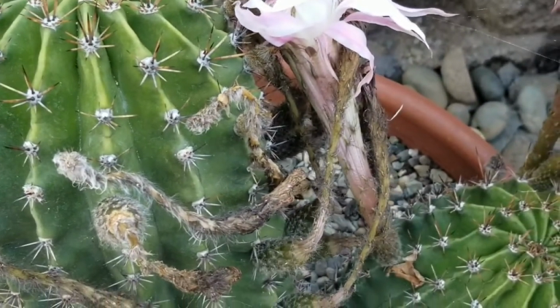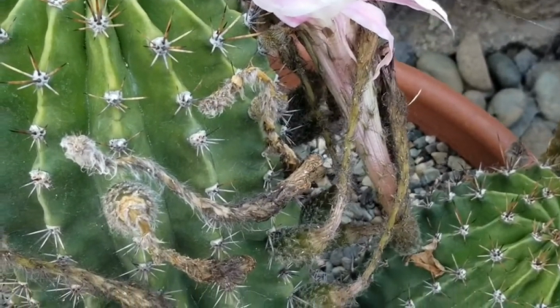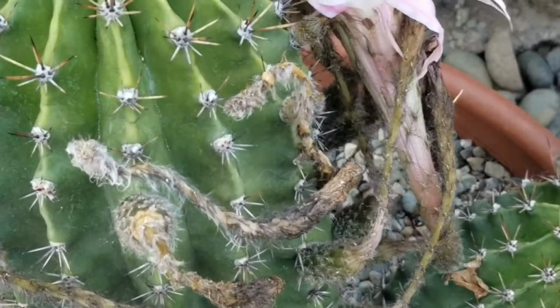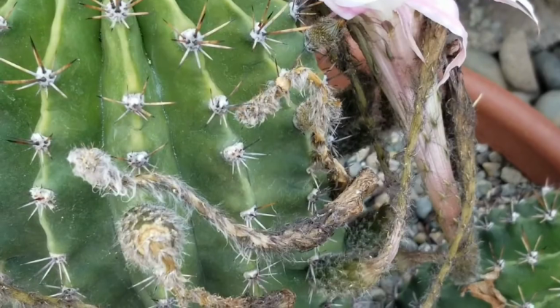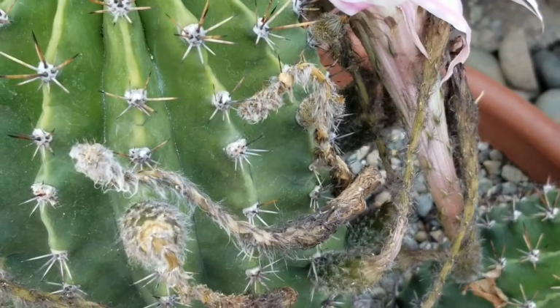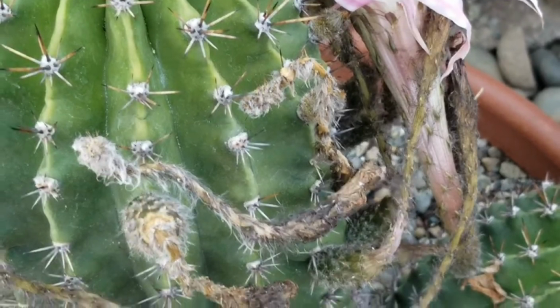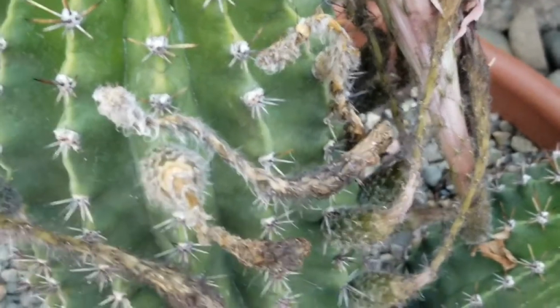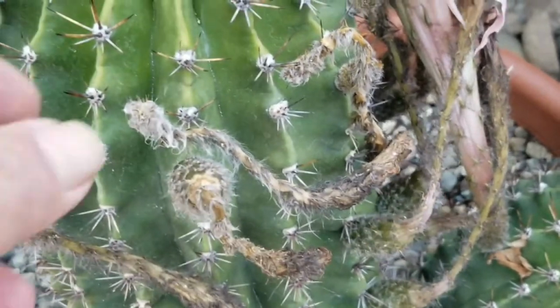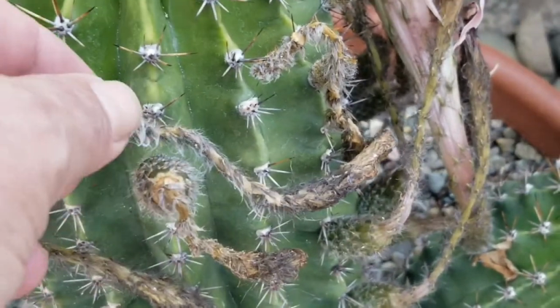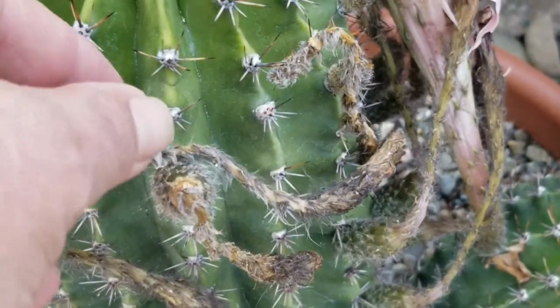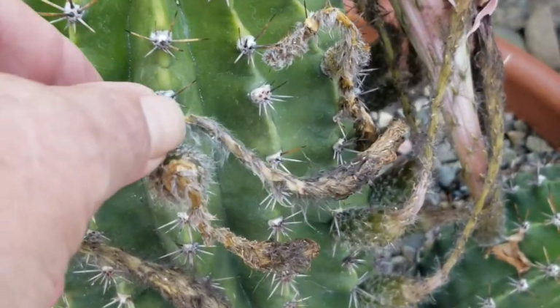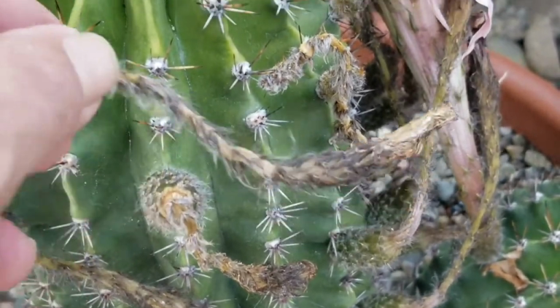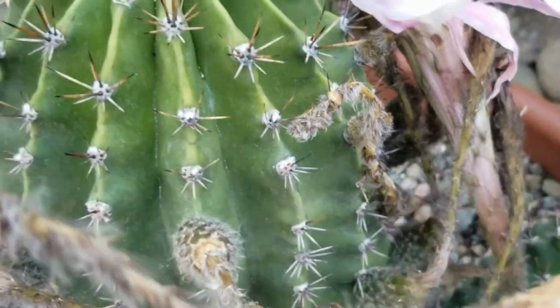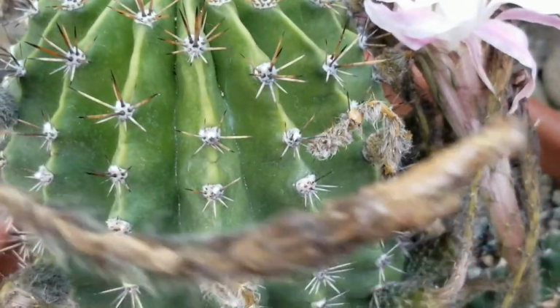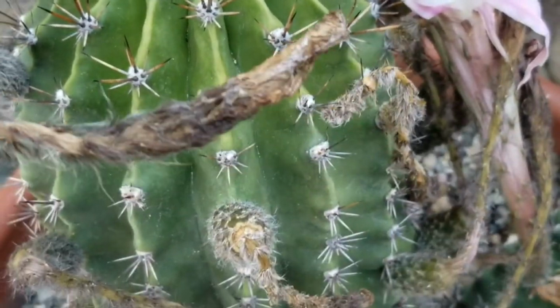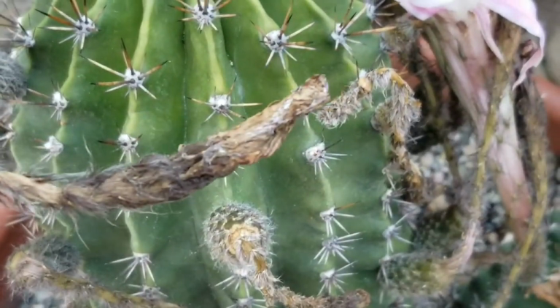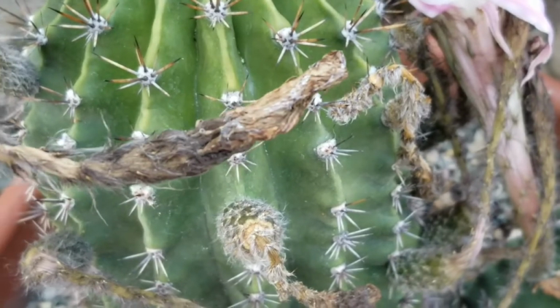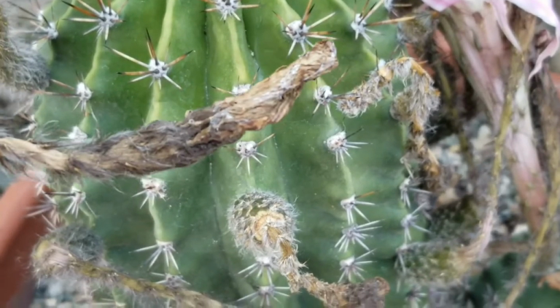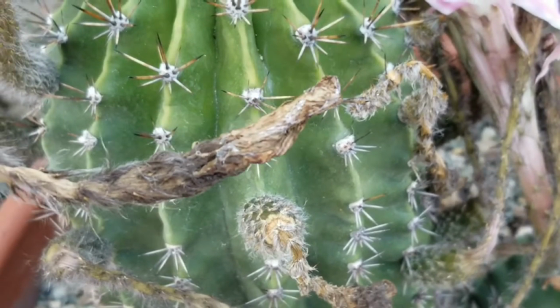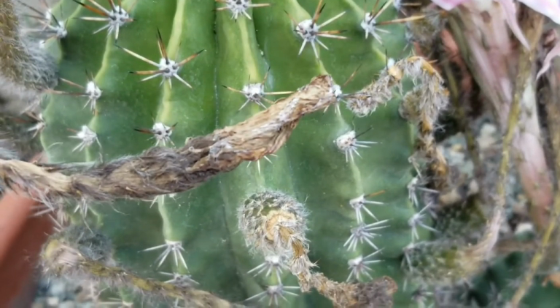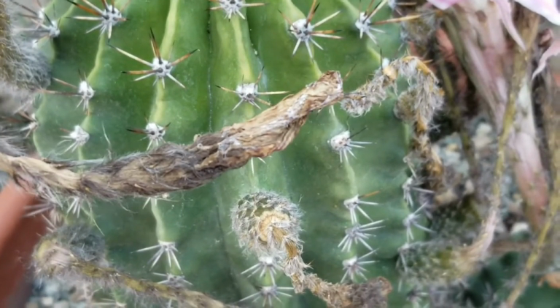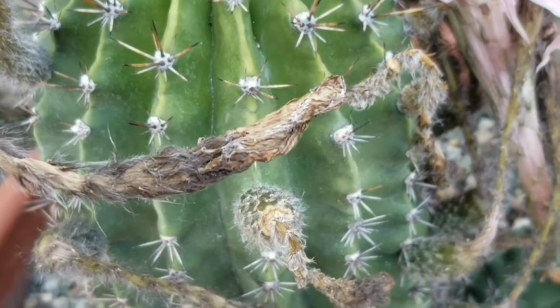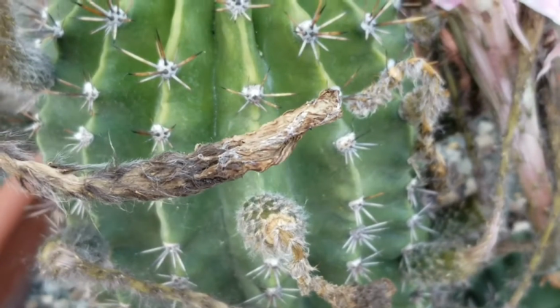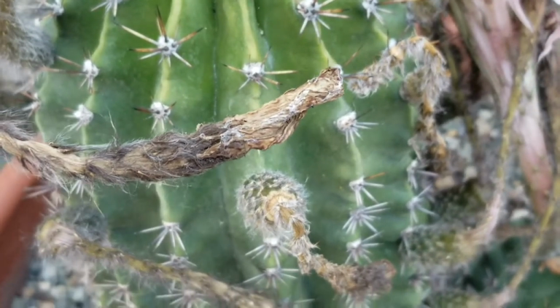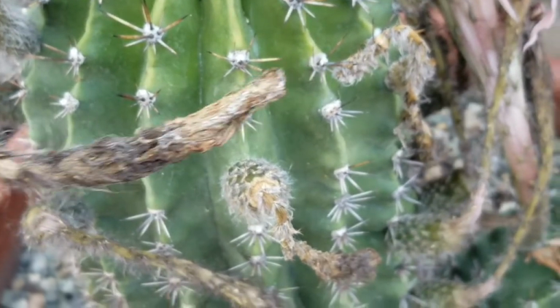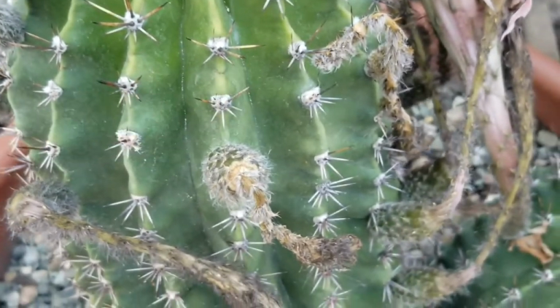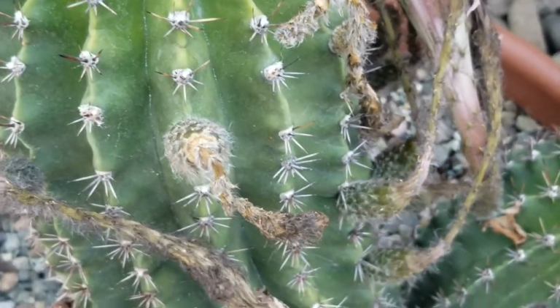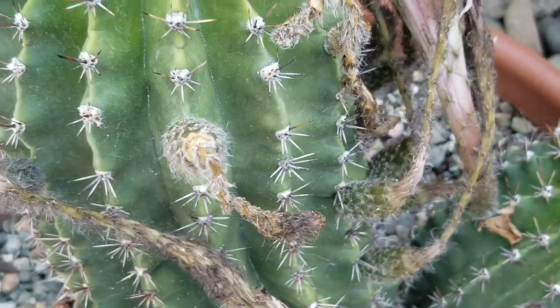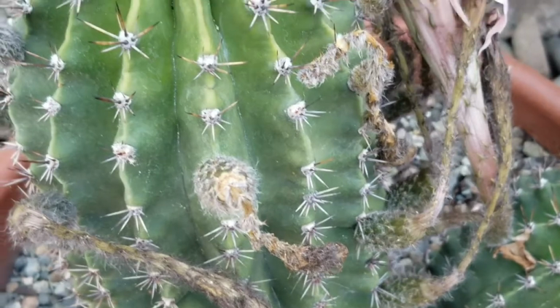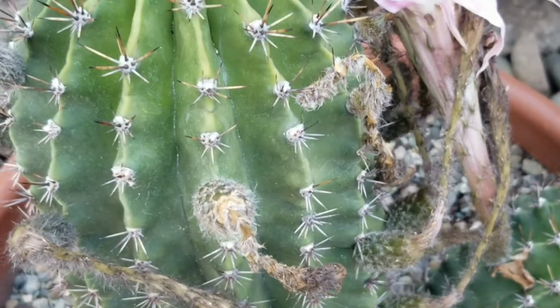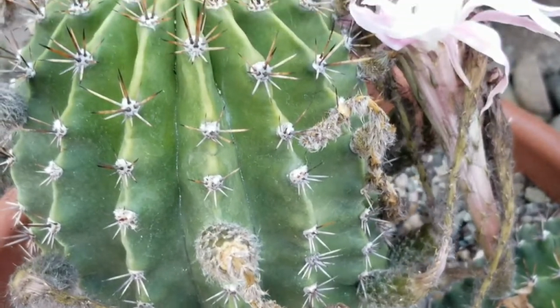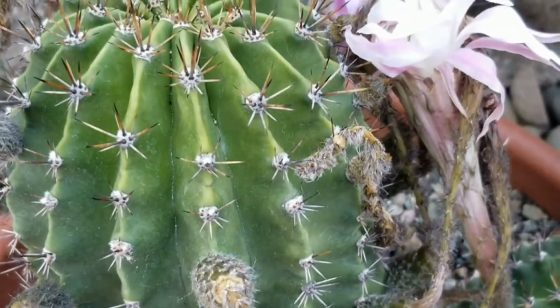These are the kind of dried flowers I should have pulled off before. You can see the slug or snail trail, and he's escaped — I don't see him anywhere, so I'm still at risk here.